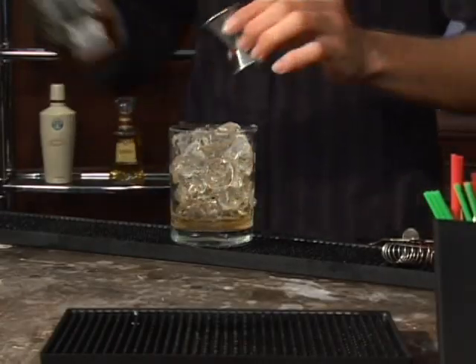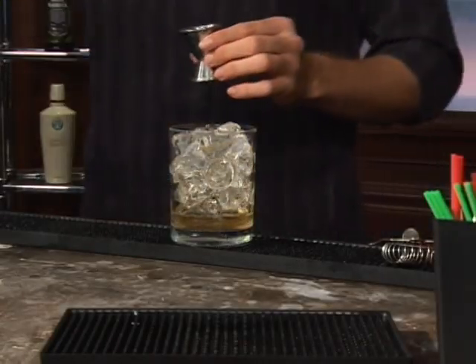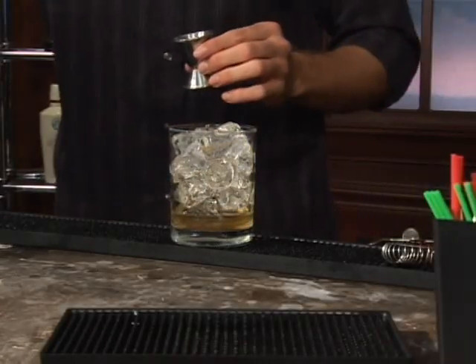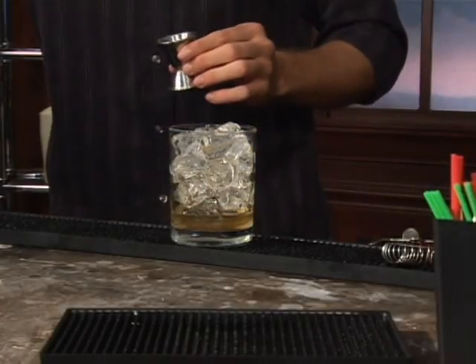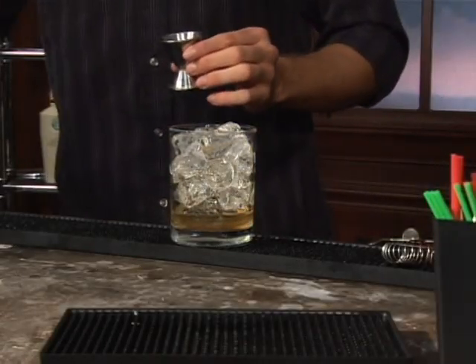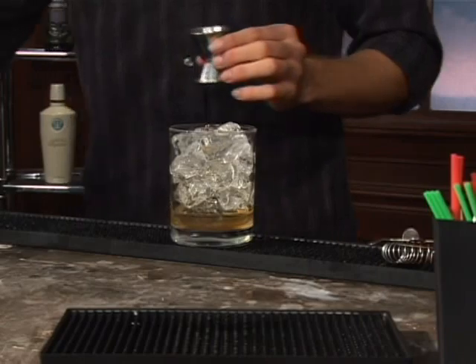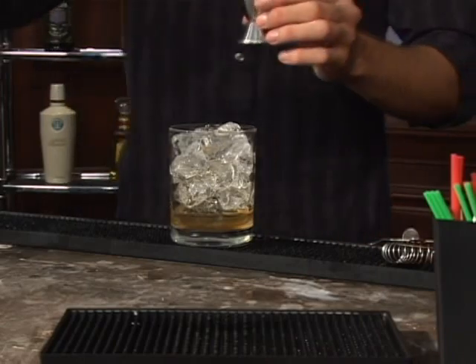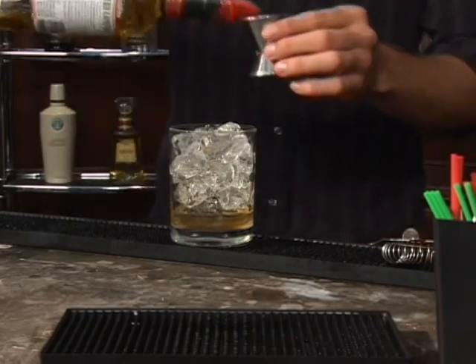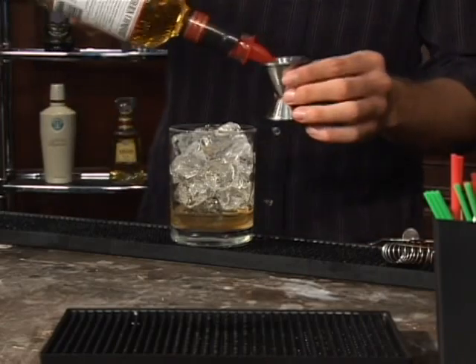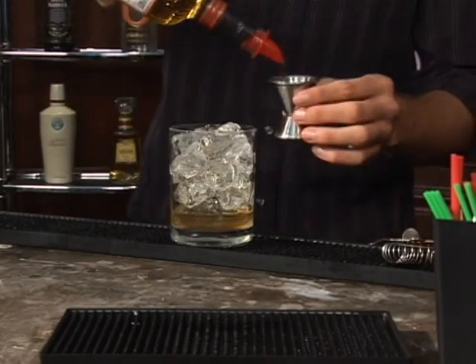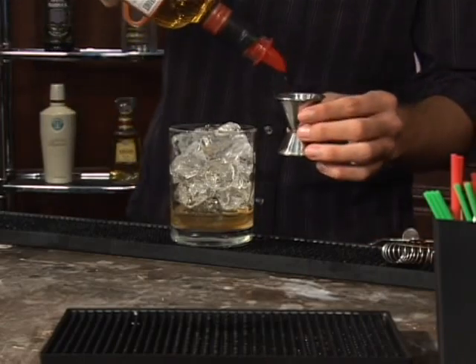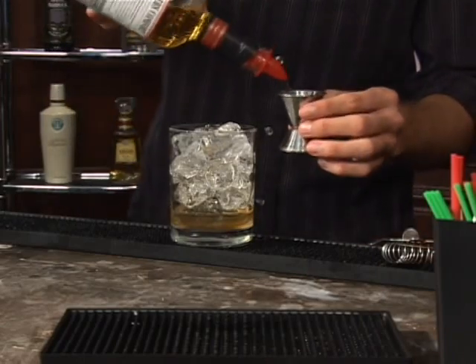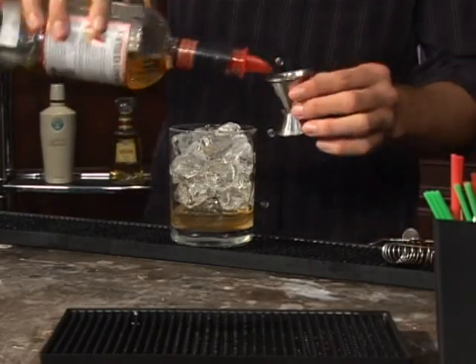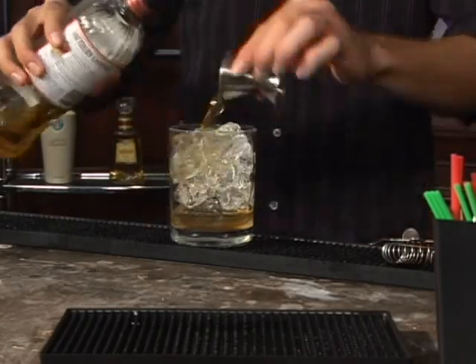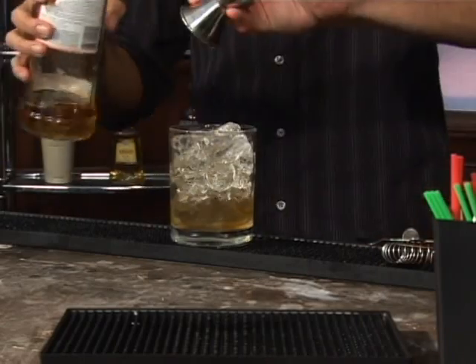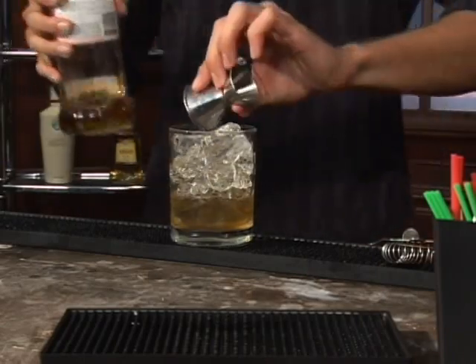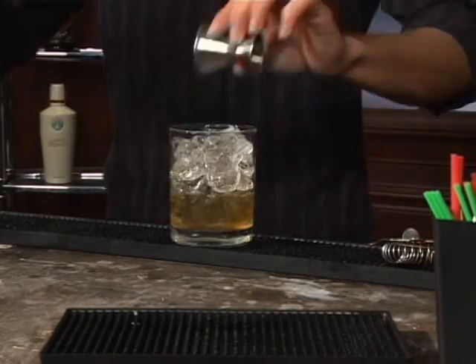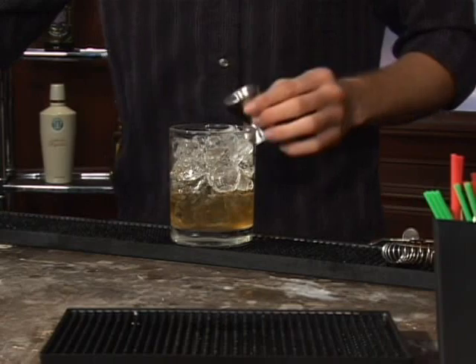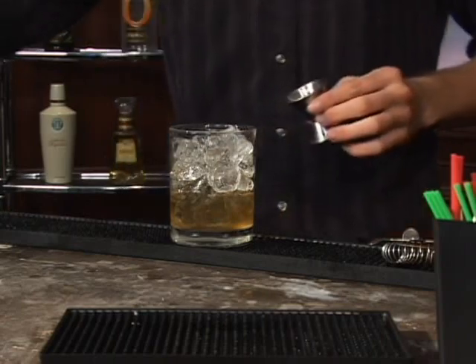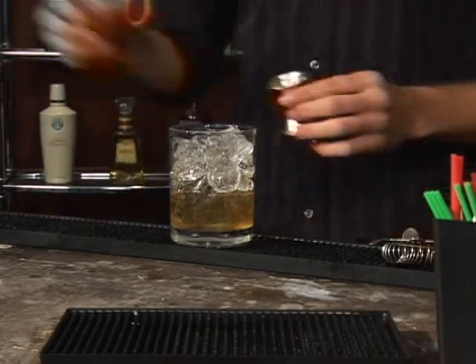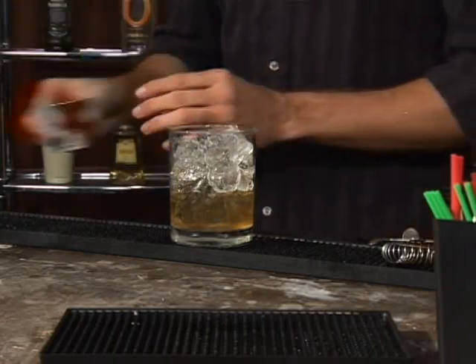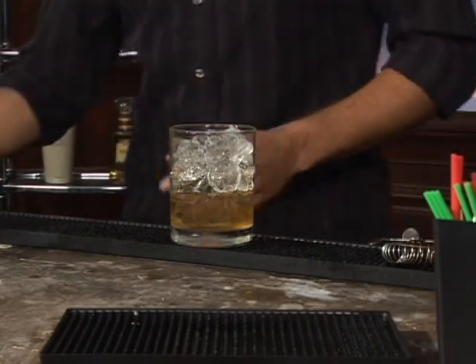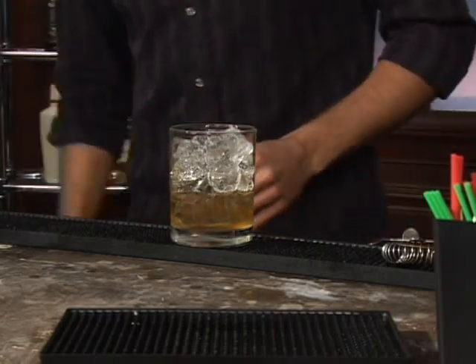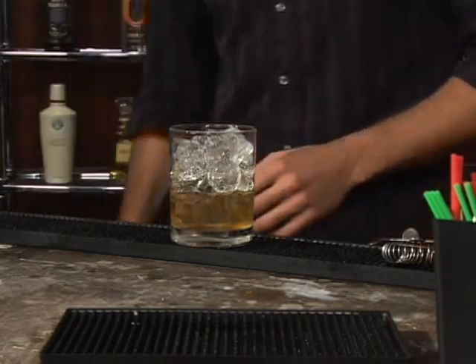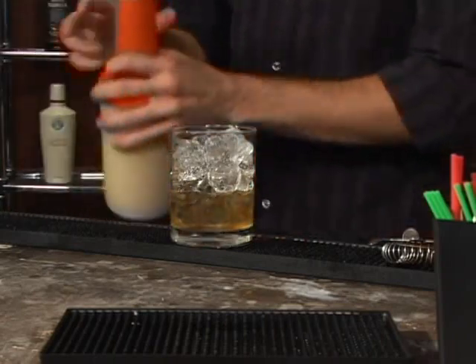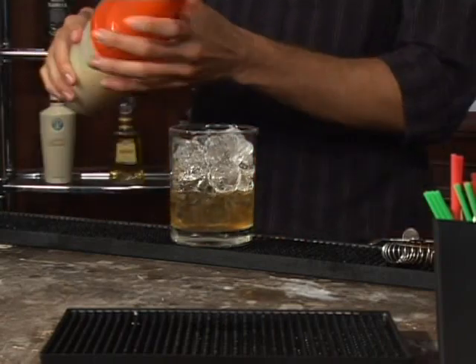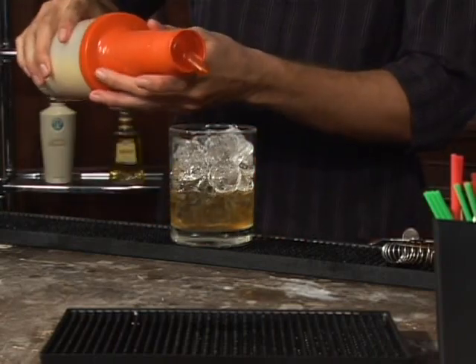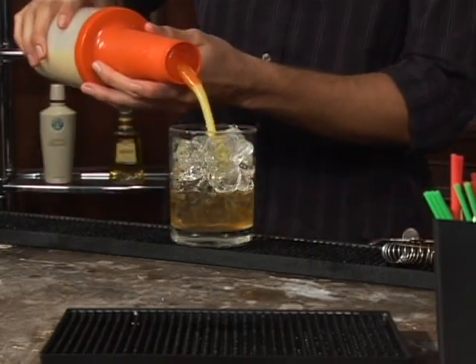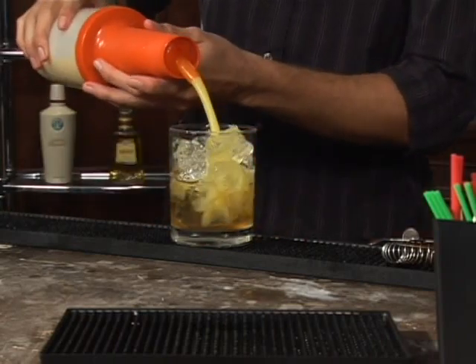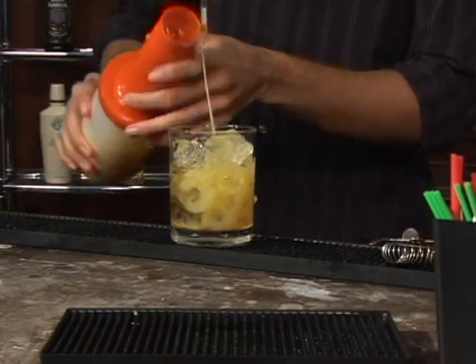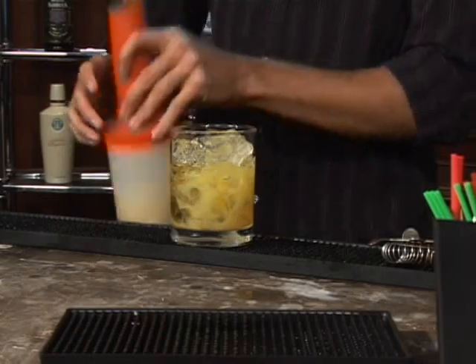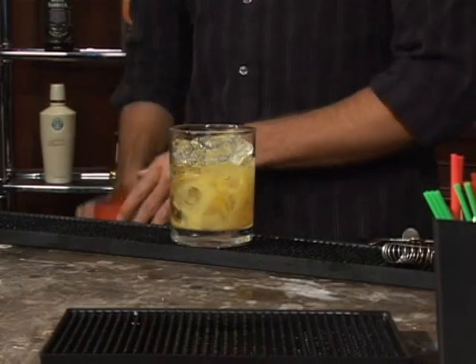Follow that up with three-fourths of an ounce of Southern Comfort. And next we'll add a half an ounce of orange juice — get your vitamin C for the day.